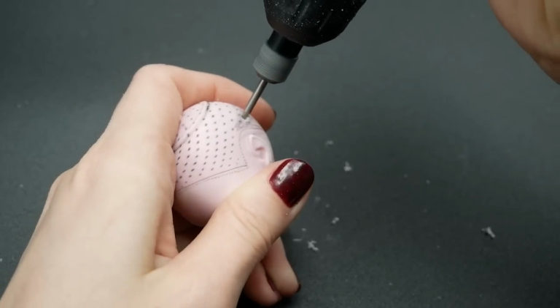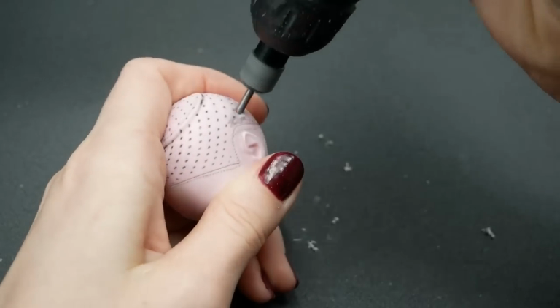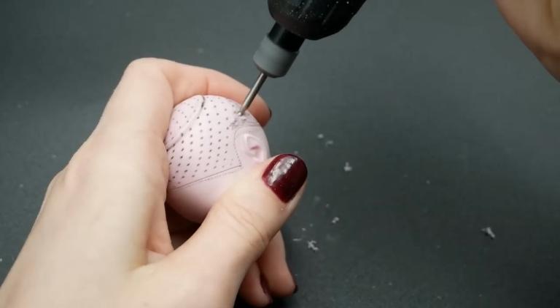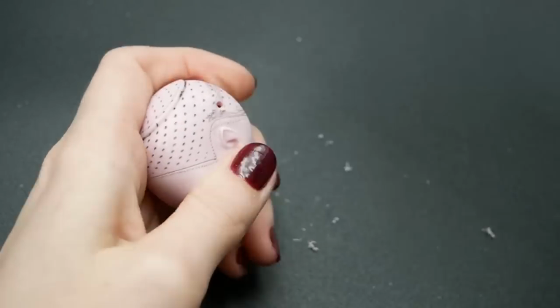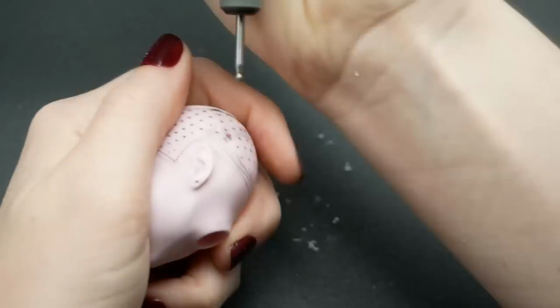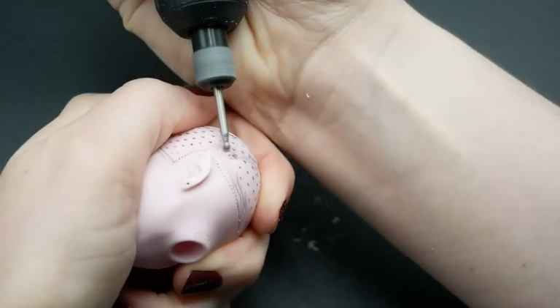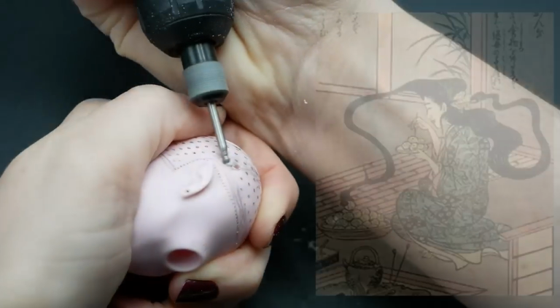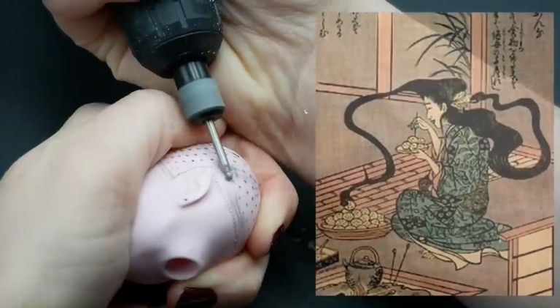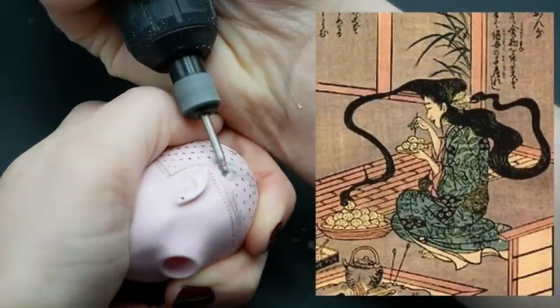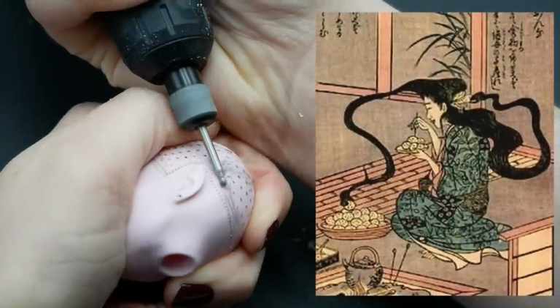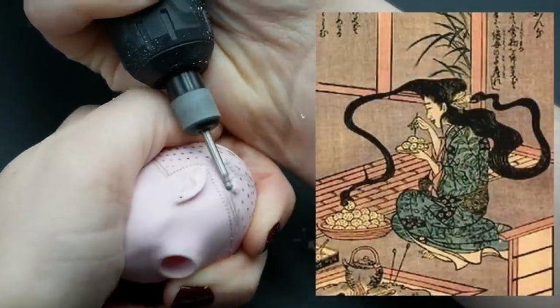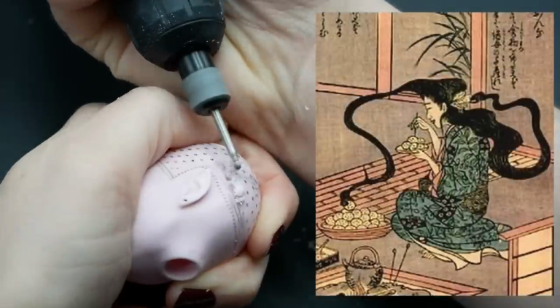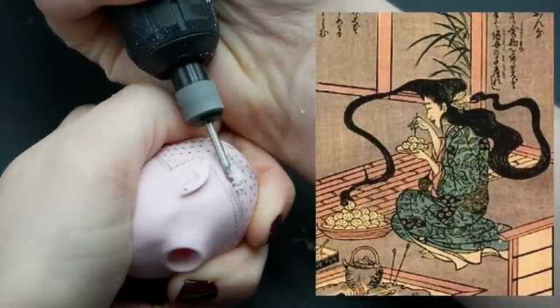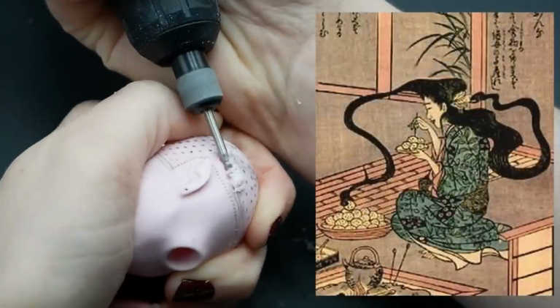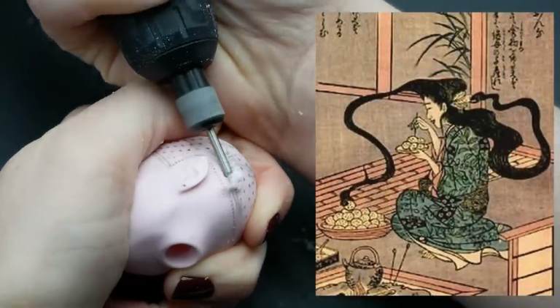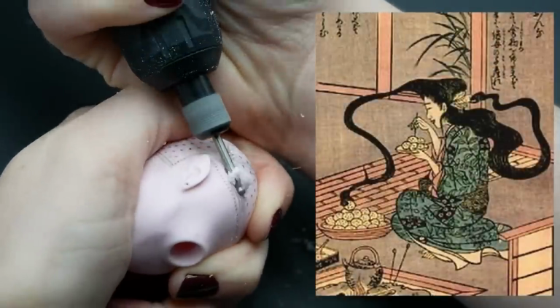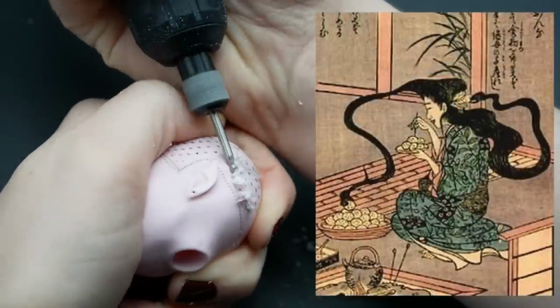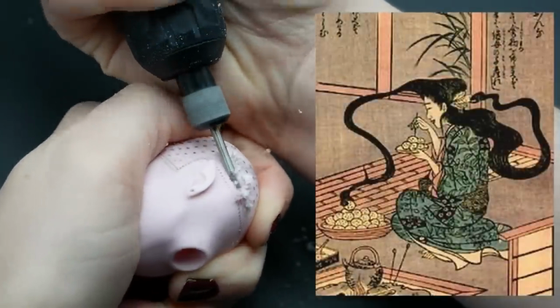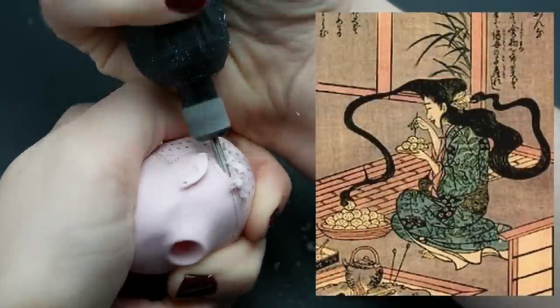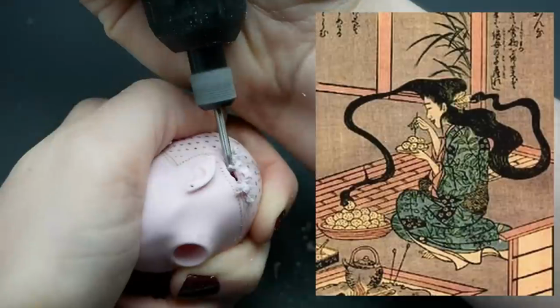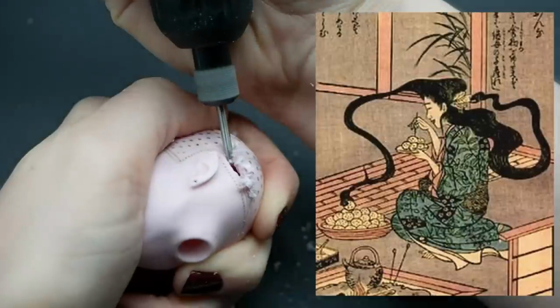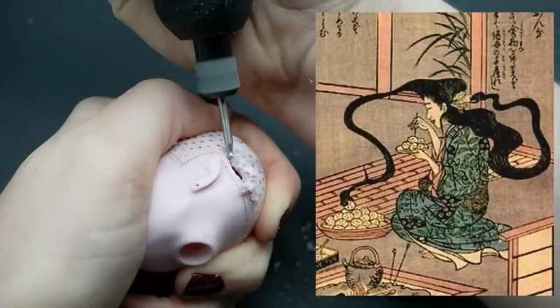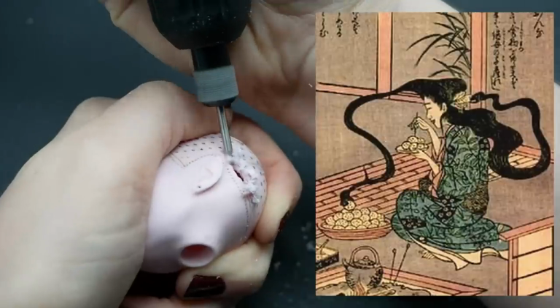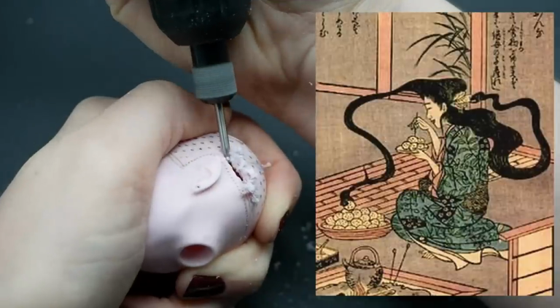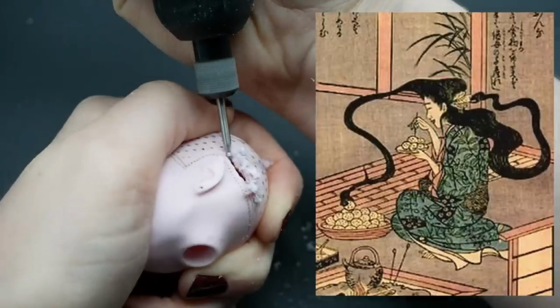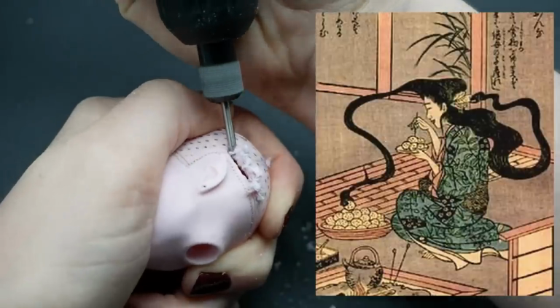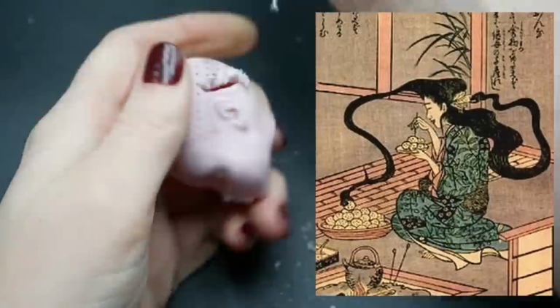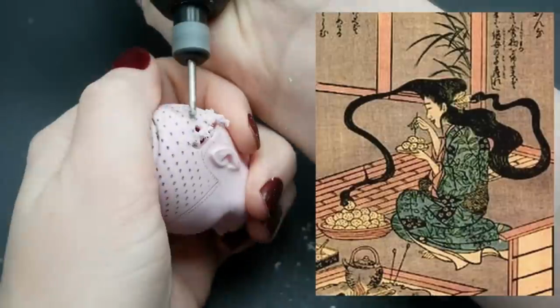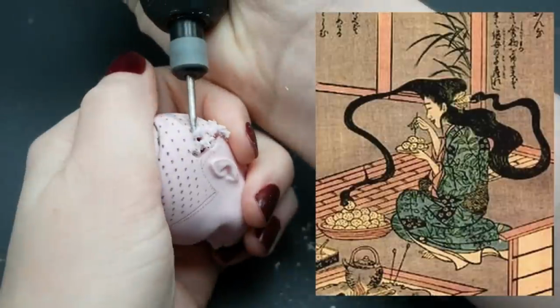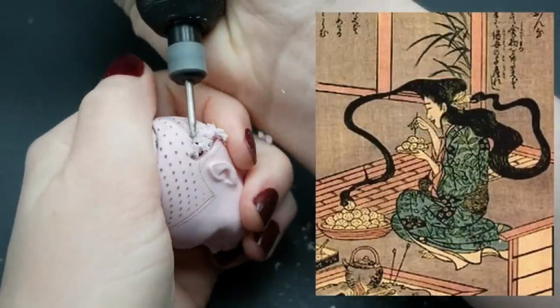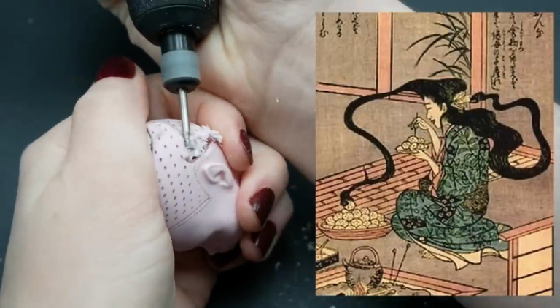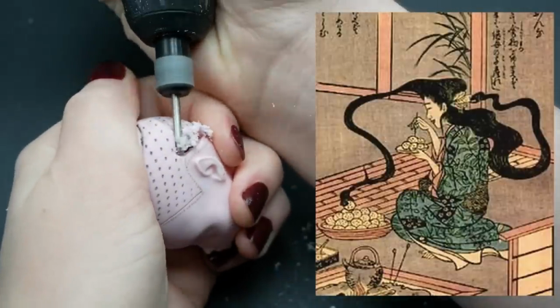This doll was inspired by a Japanese monster called Futakuchi Onna, which literally means two-mouthed woman, because she has a second mouth on the back of her head.